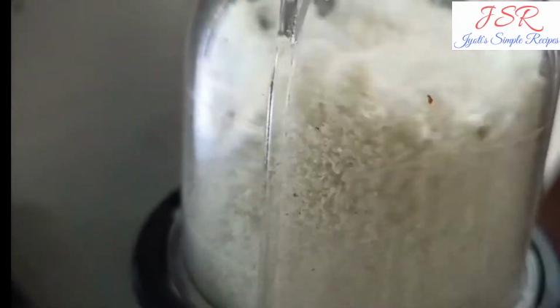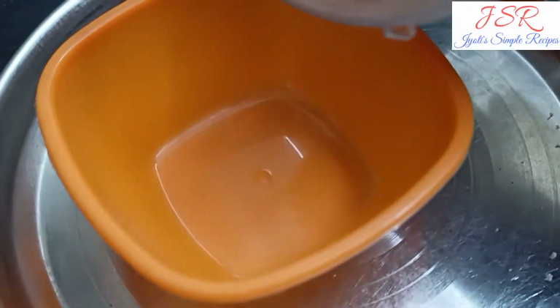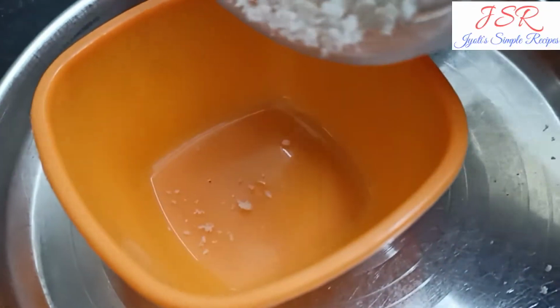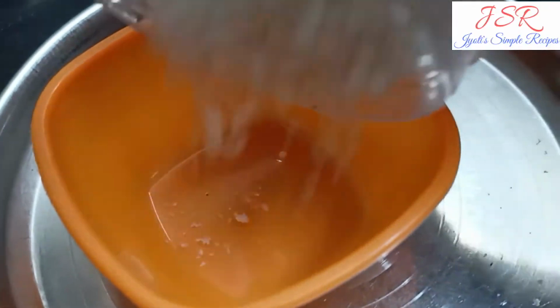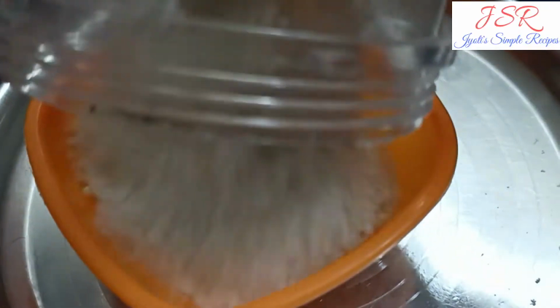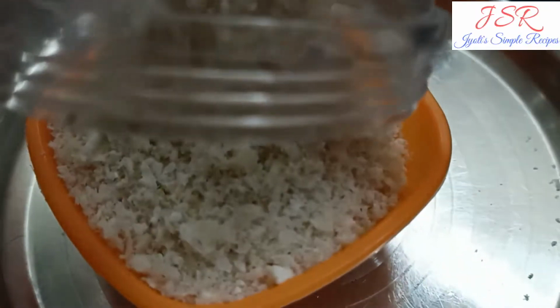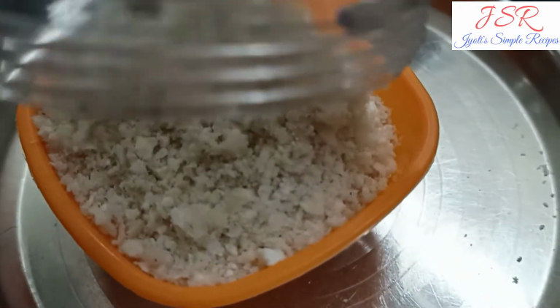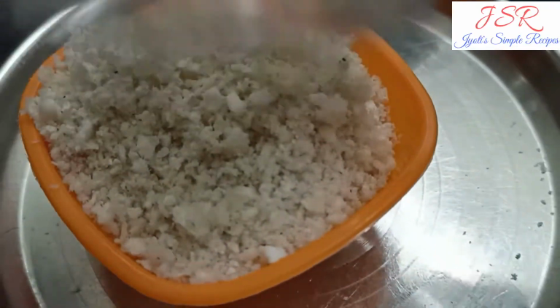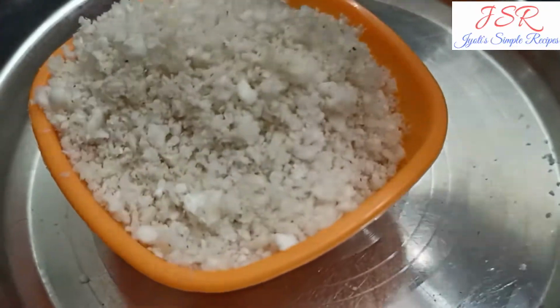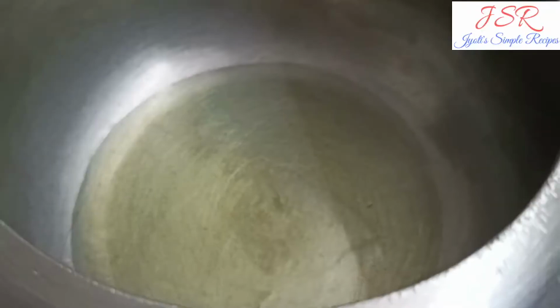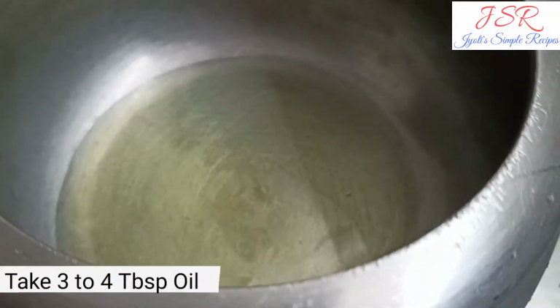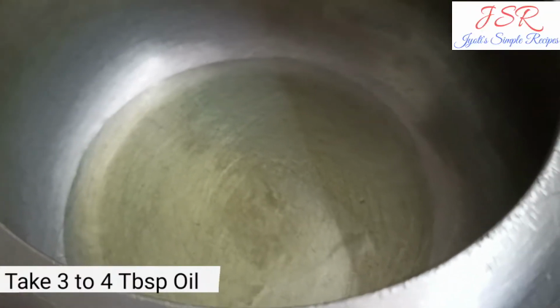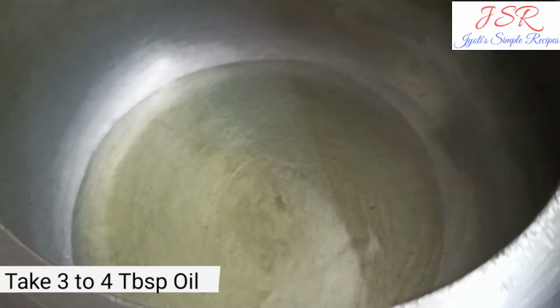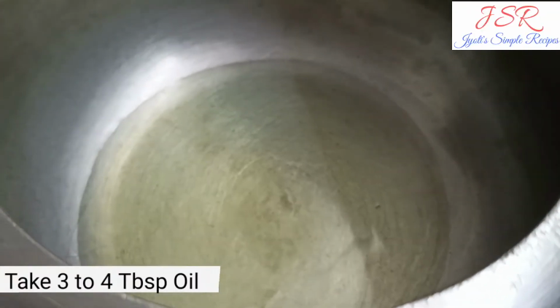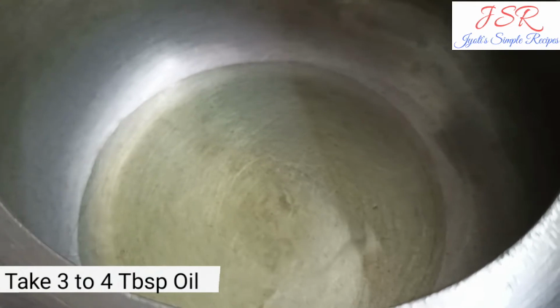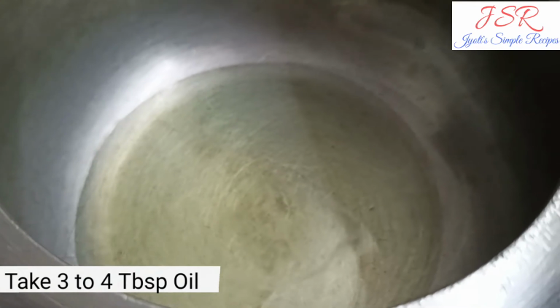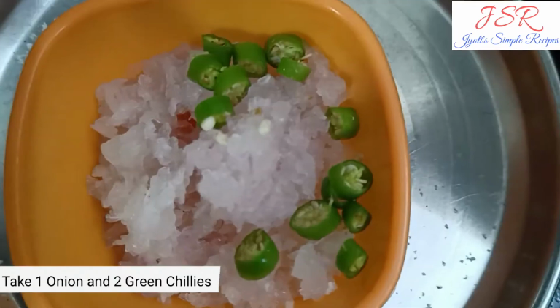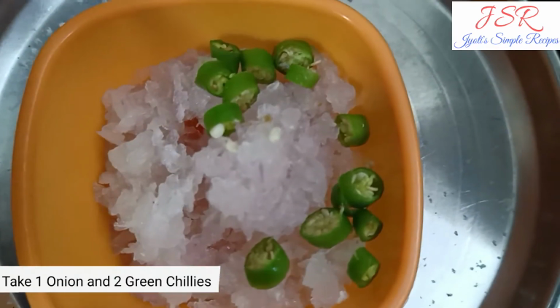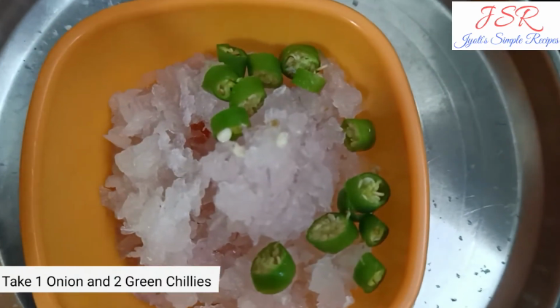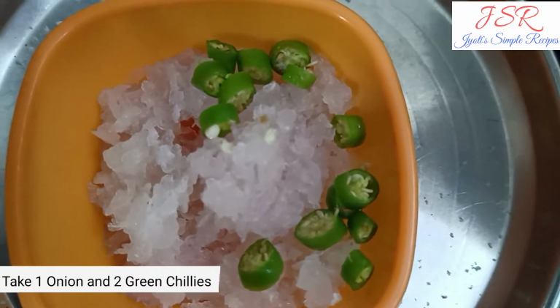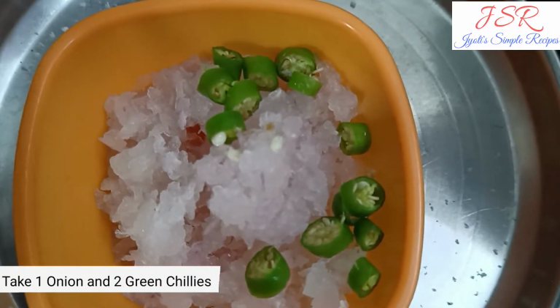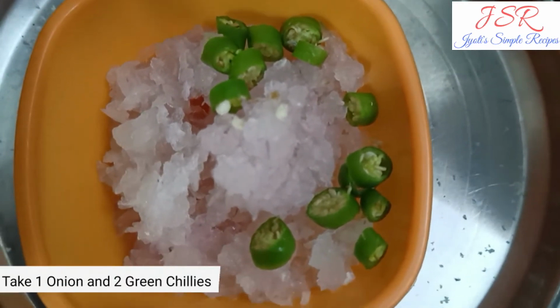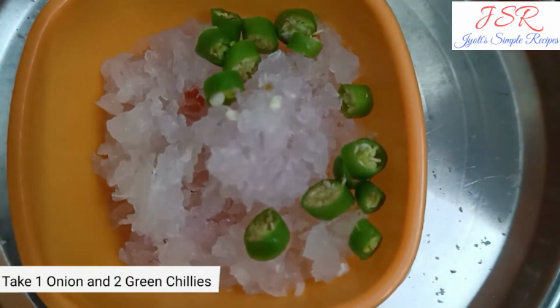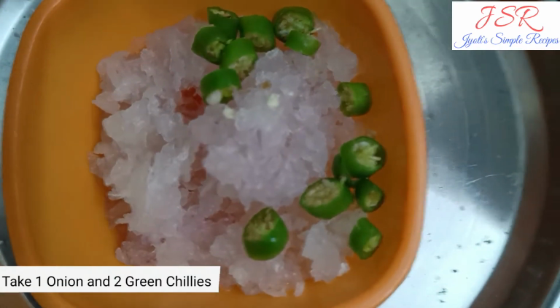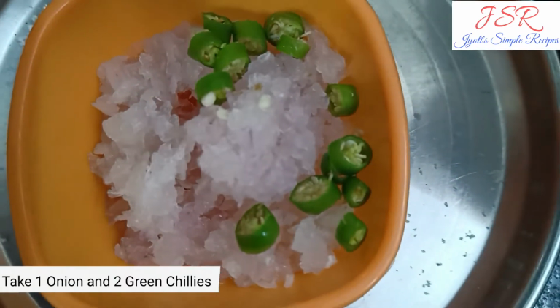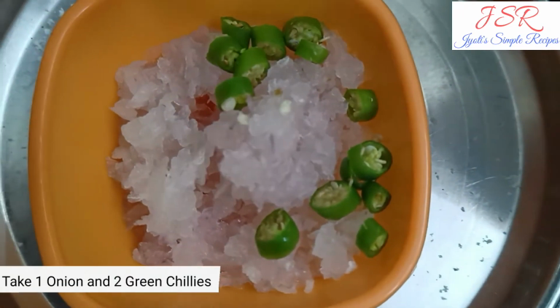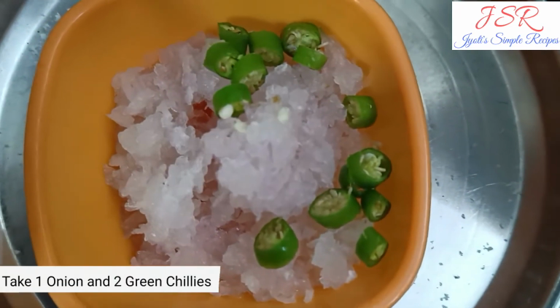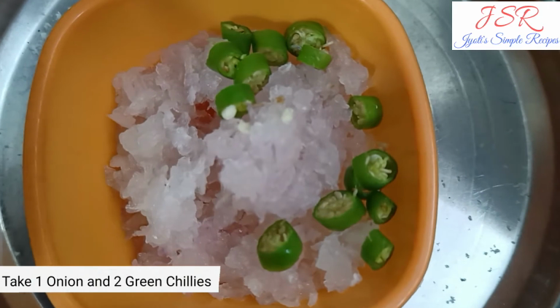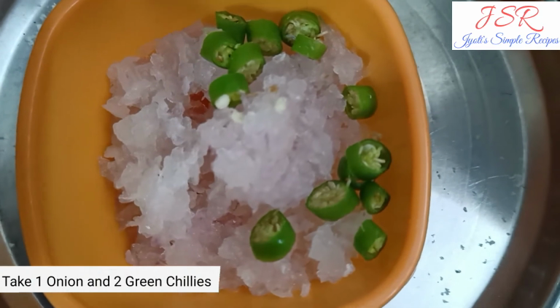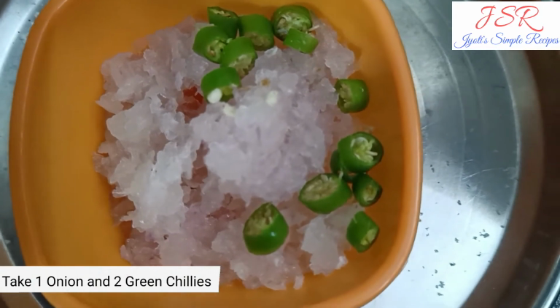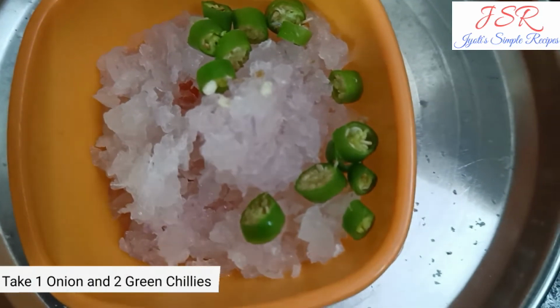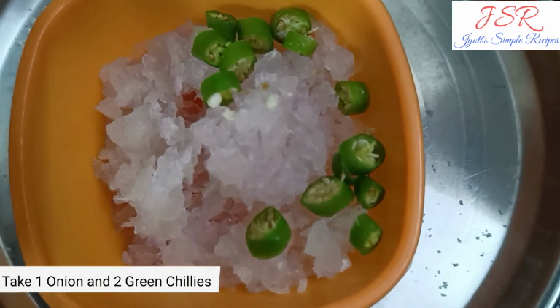Now we will put it in 3-4 tablespoons of oil. We have got a big onion and 2 green chili. We have cut the onion in small pieces.